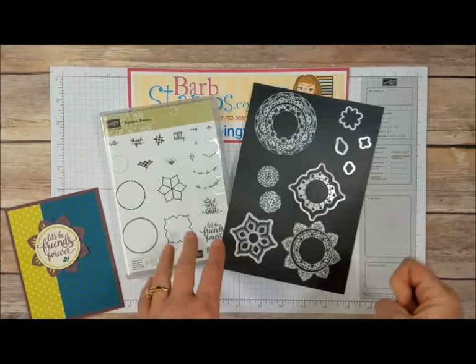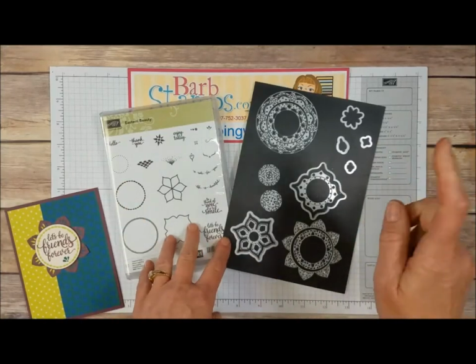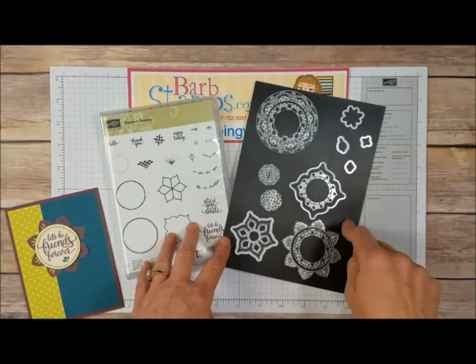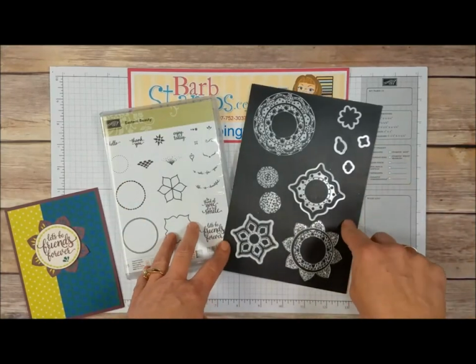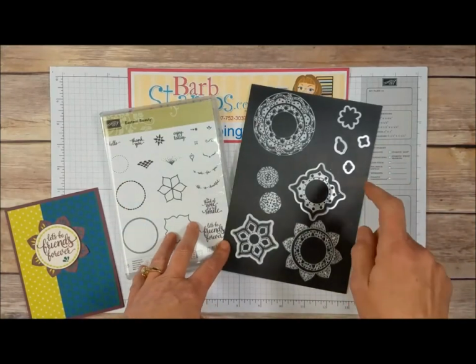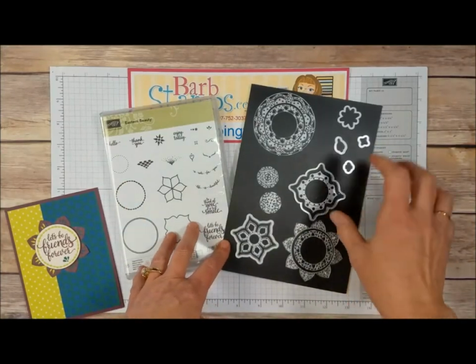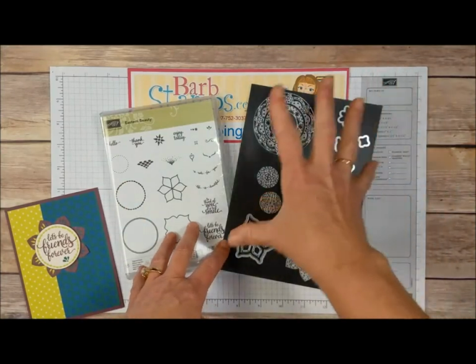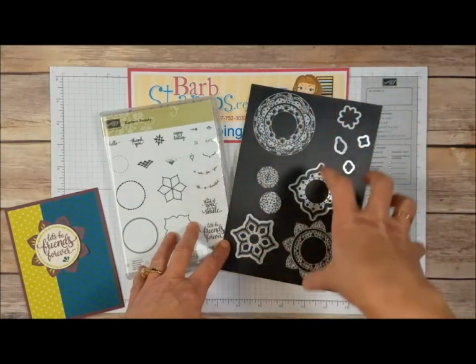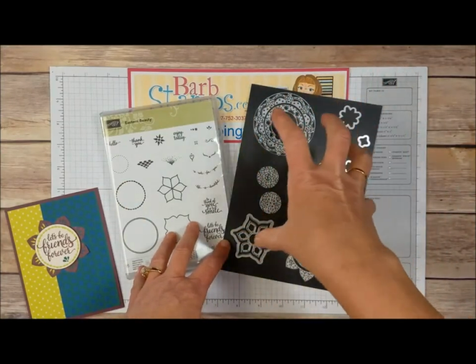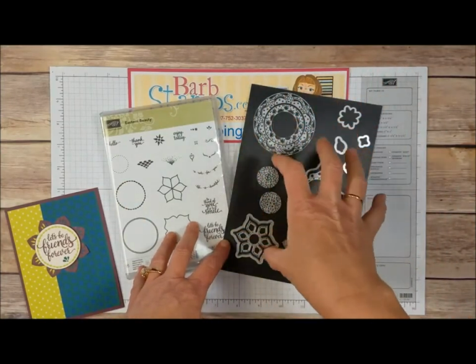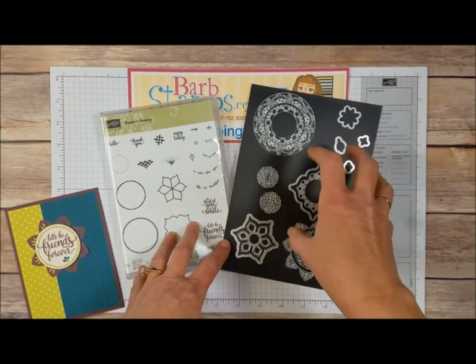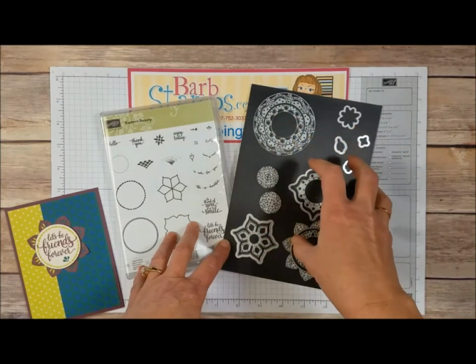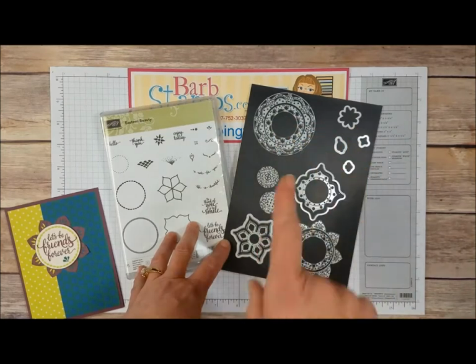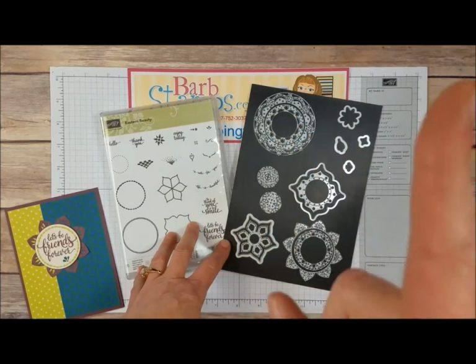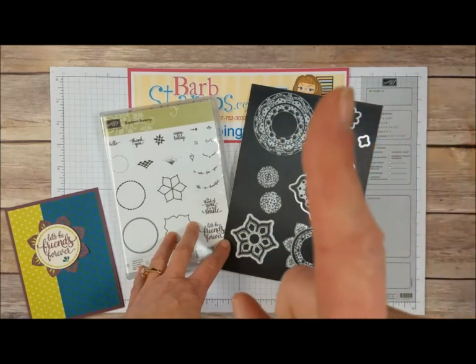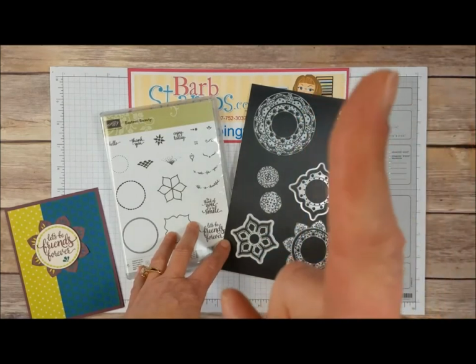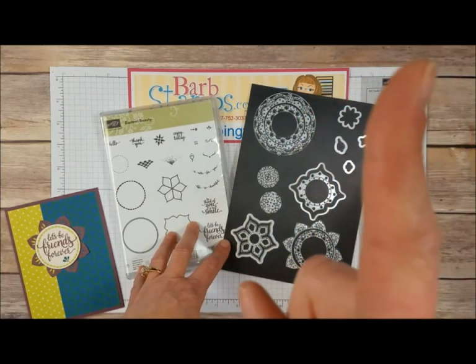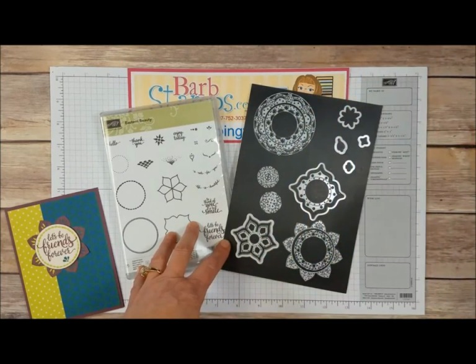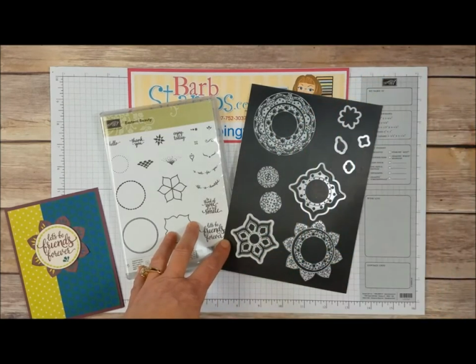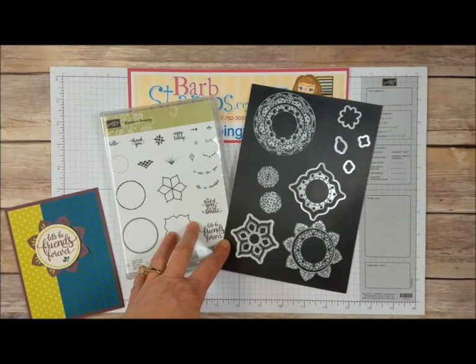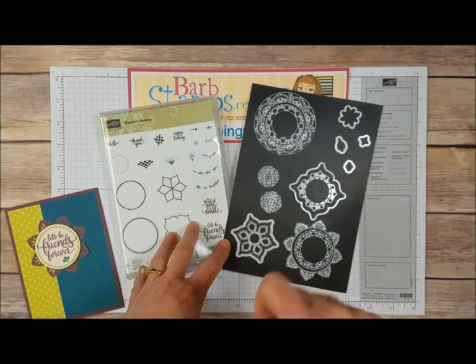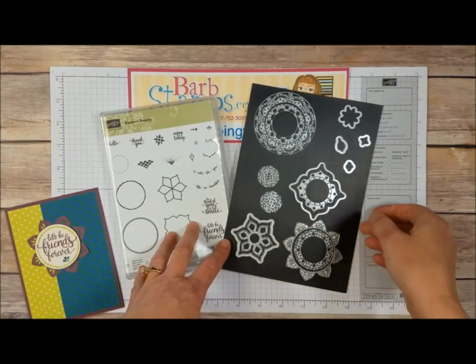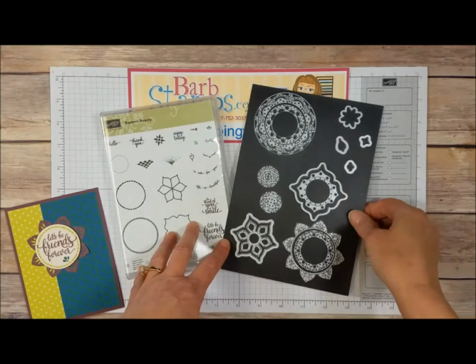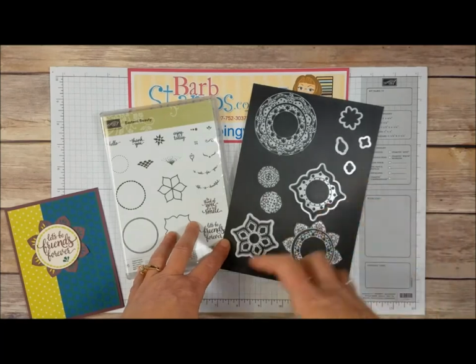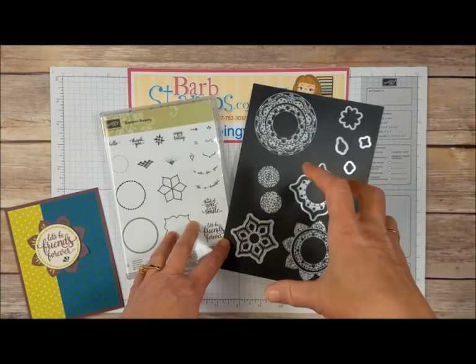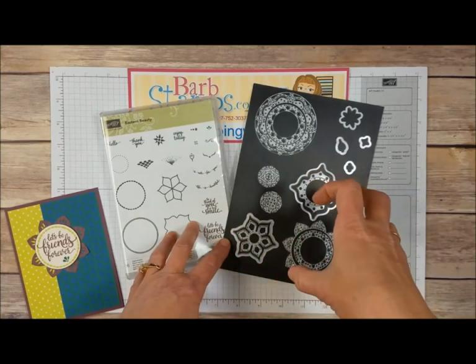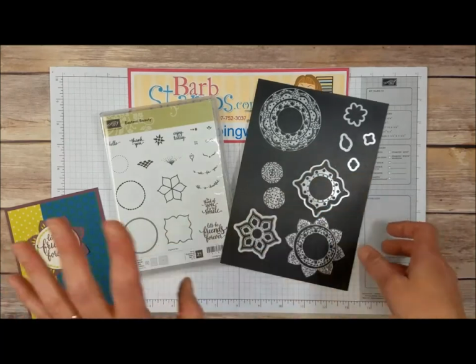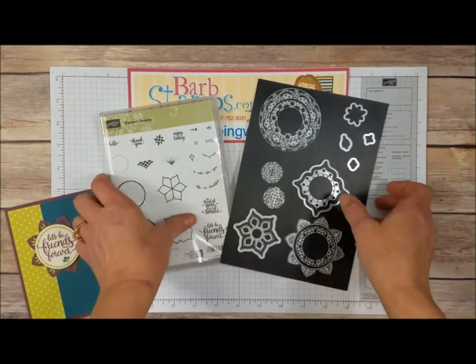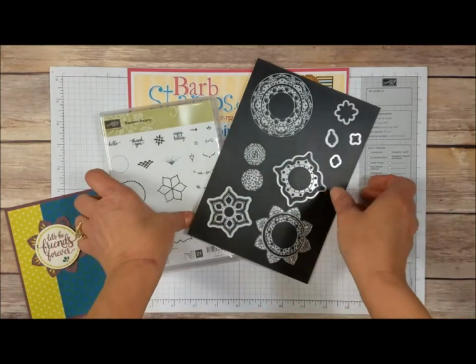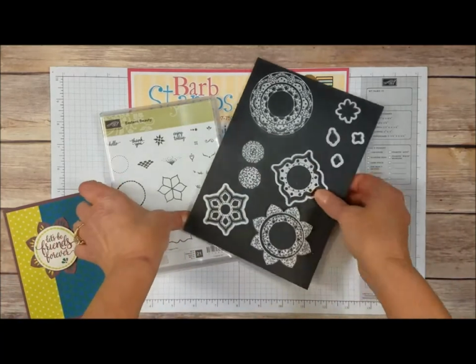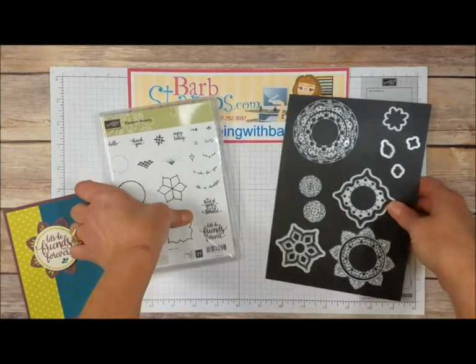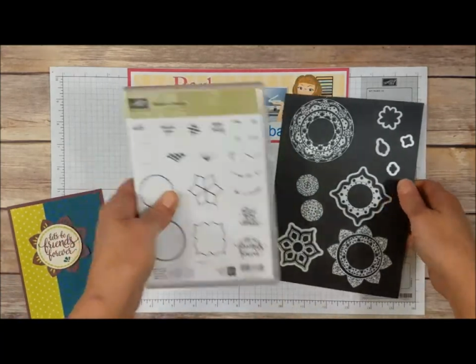I do have a video showing you what all these different dies will create, and I'm going to link that right up here in the corner so you can check that out to see what each die does. Anyways, let's get into making the card.